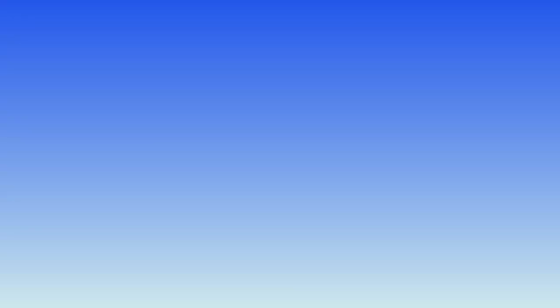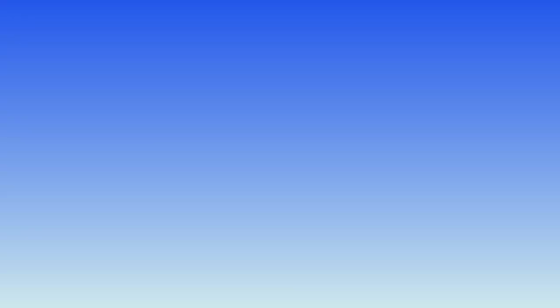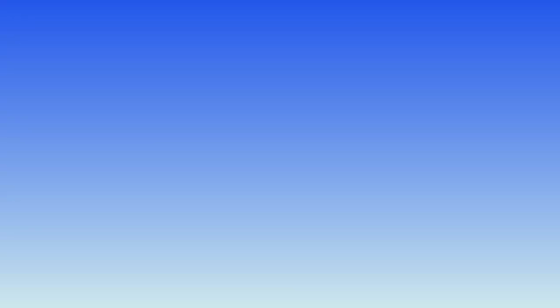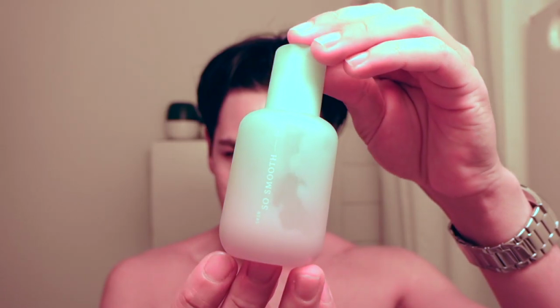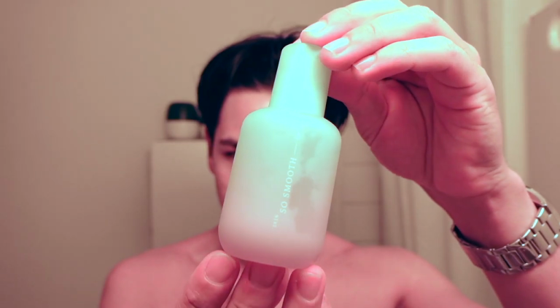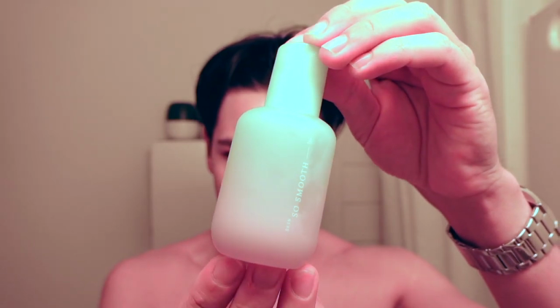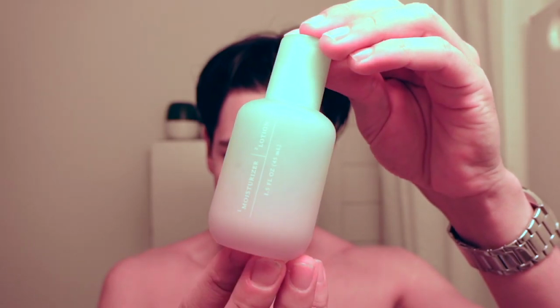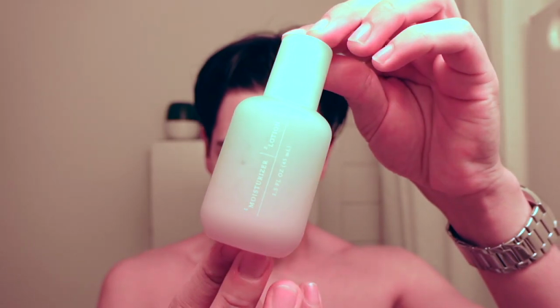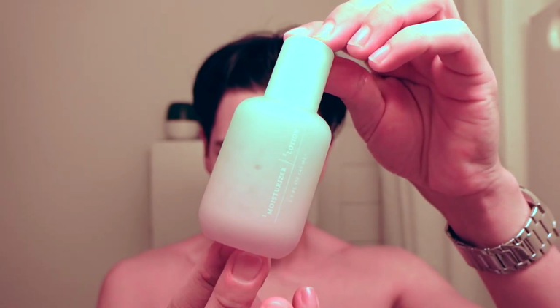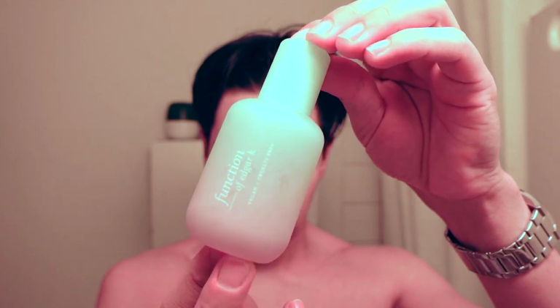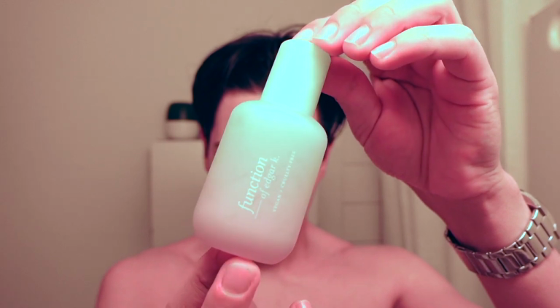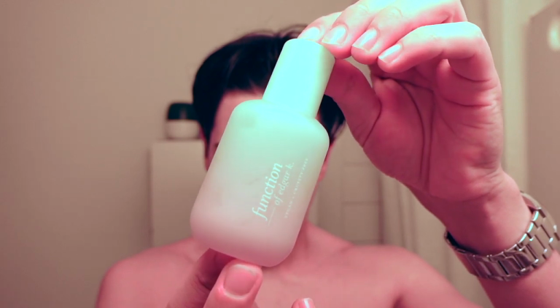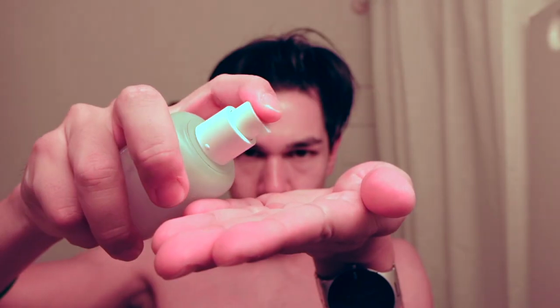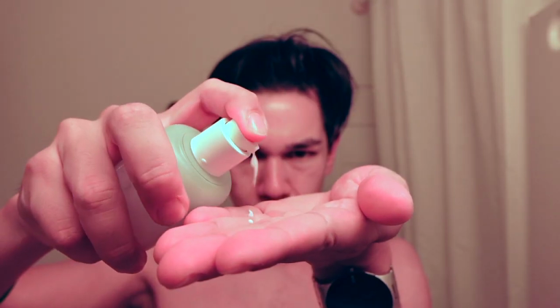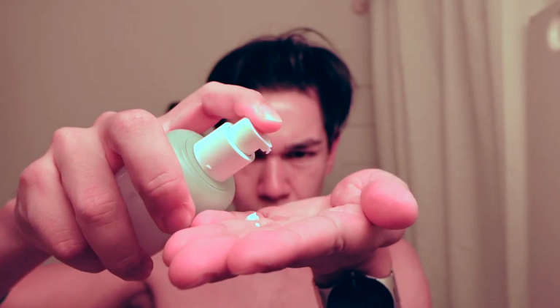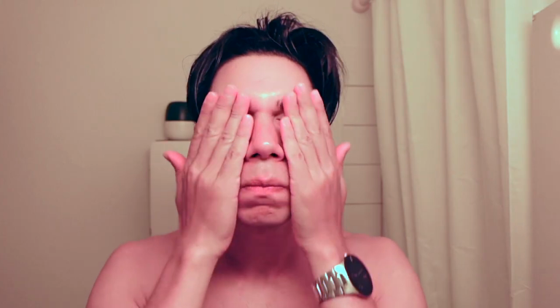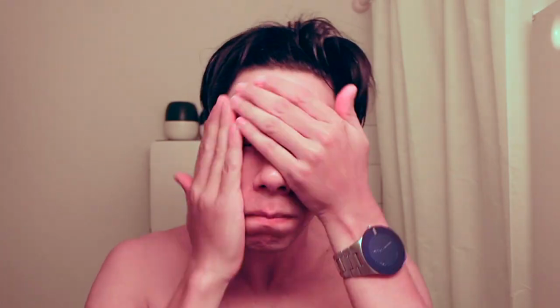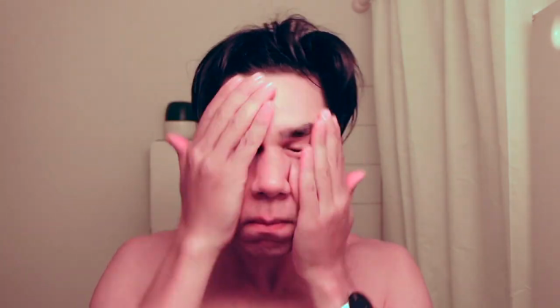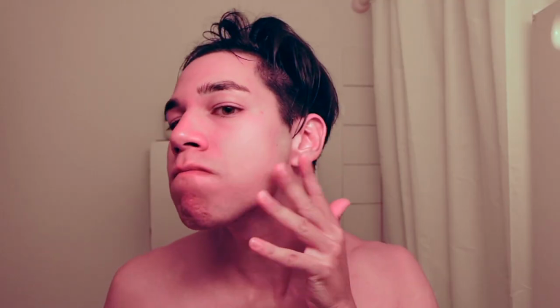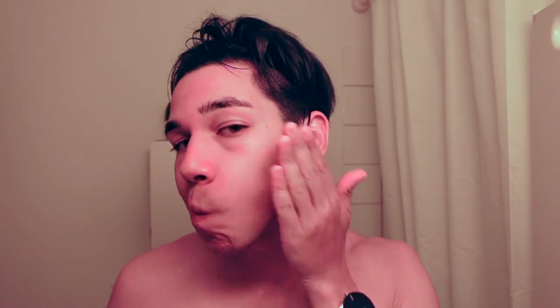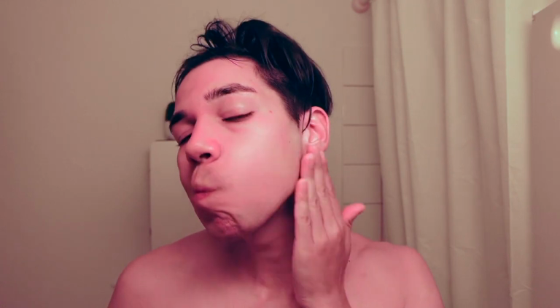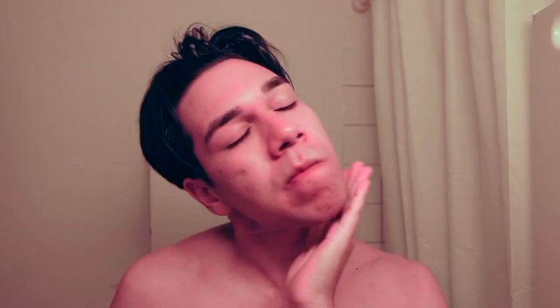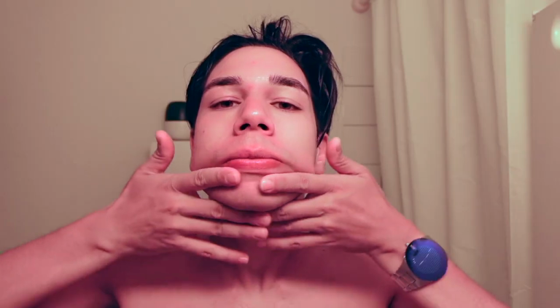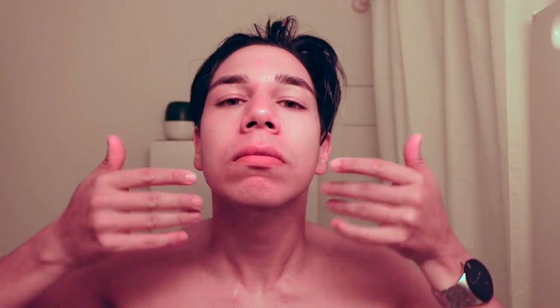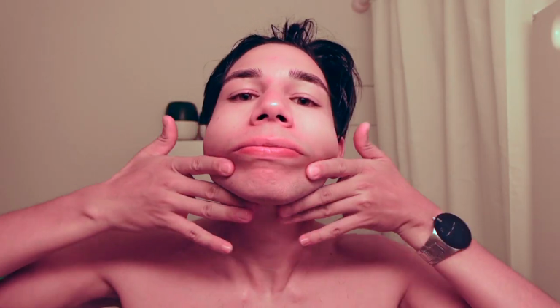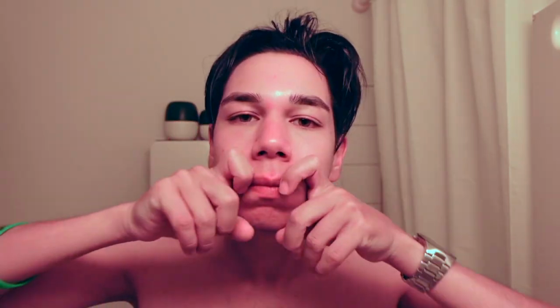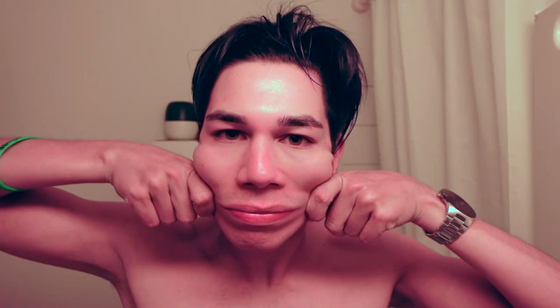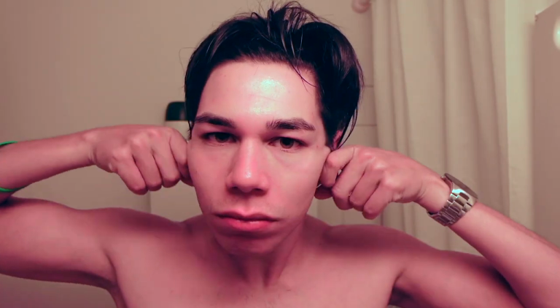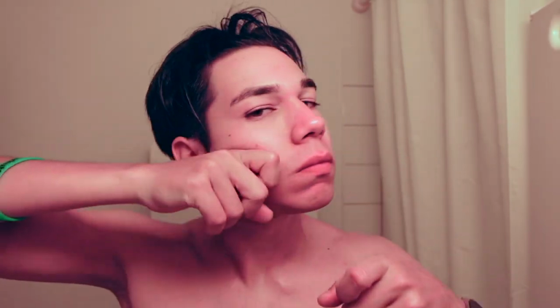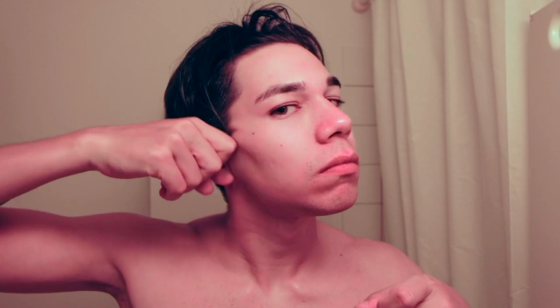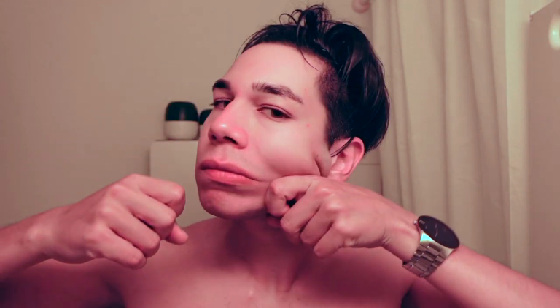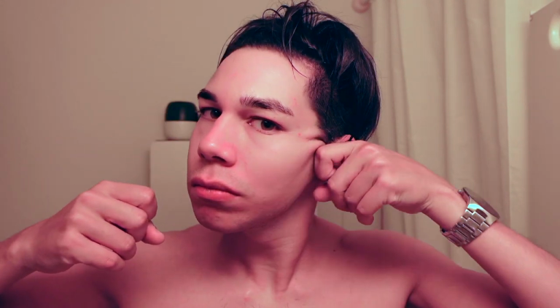Last but not least, the moisturizer. It hydrates my skin and leaves a matte finish, which I love because I have oily combination skin.